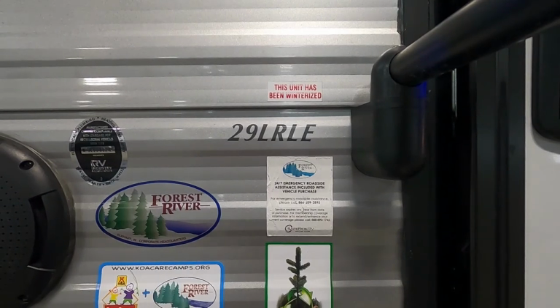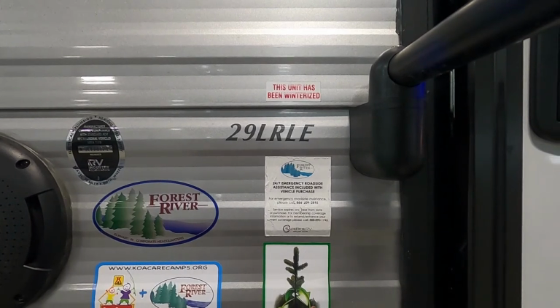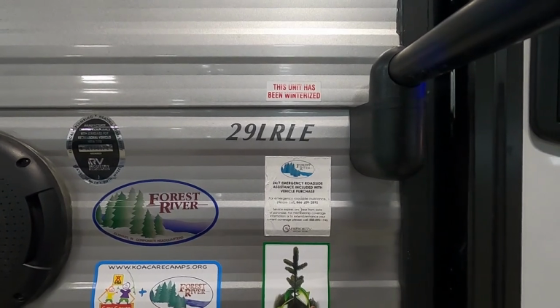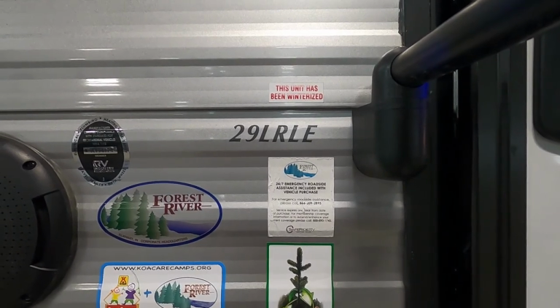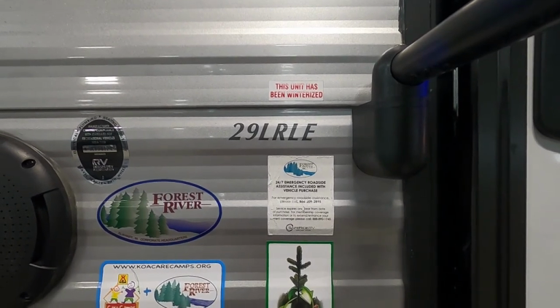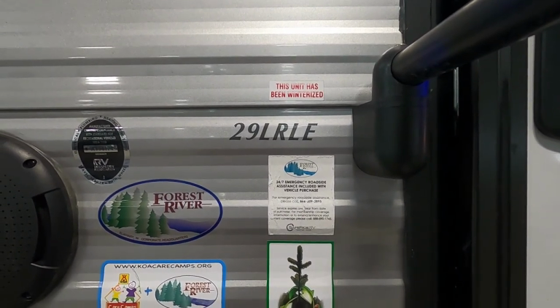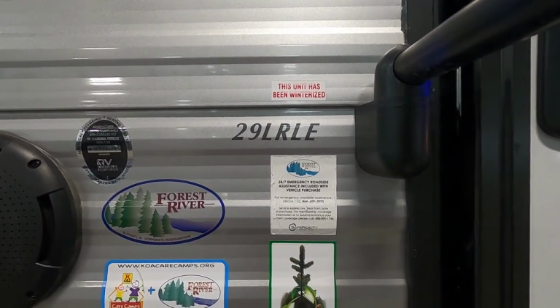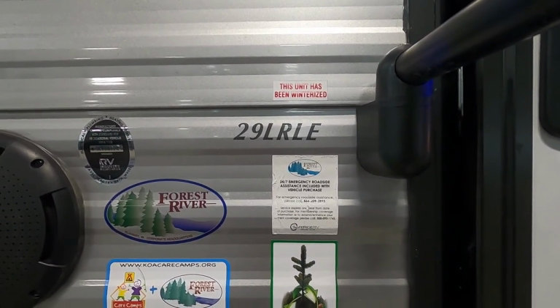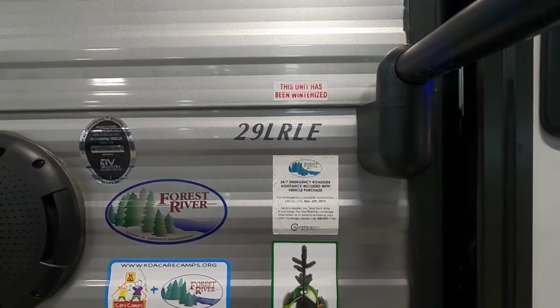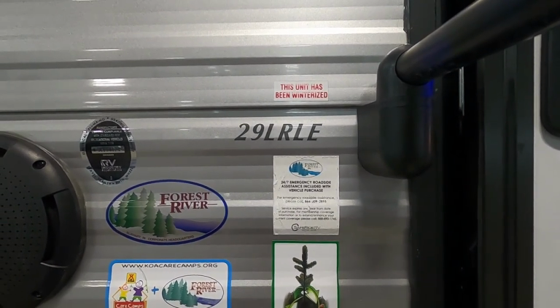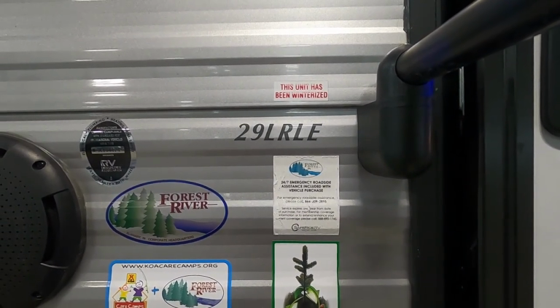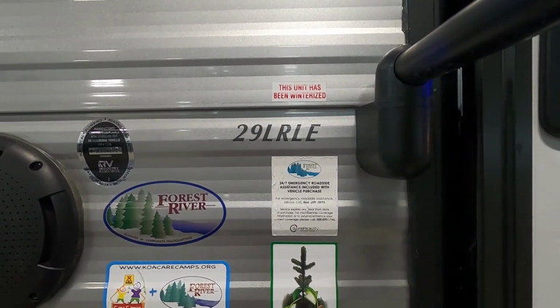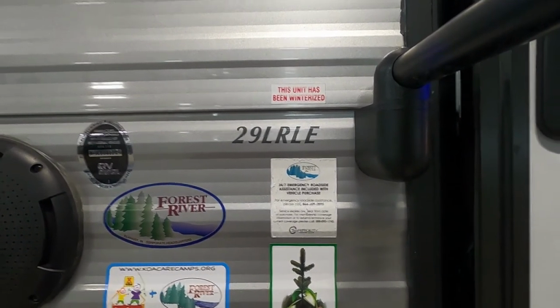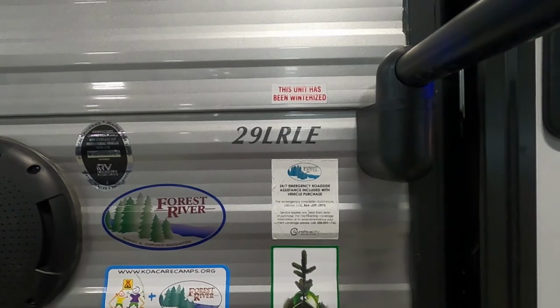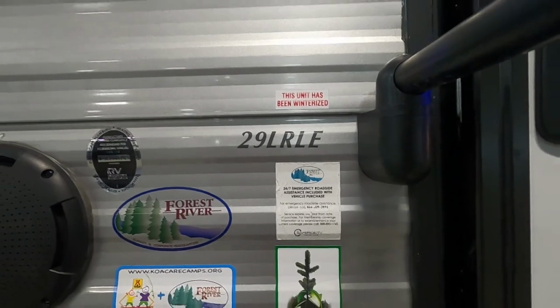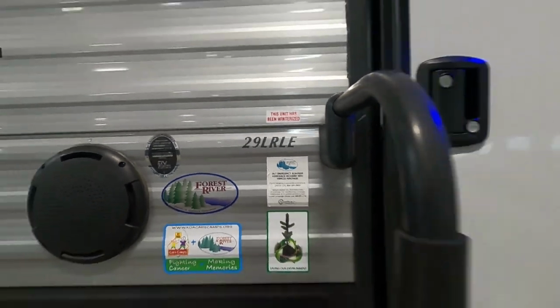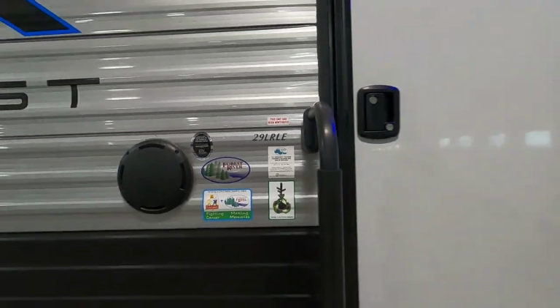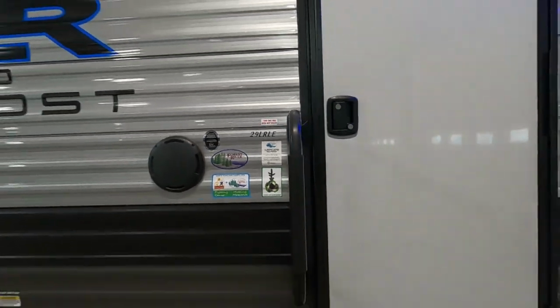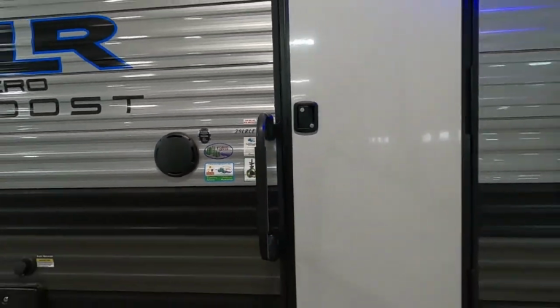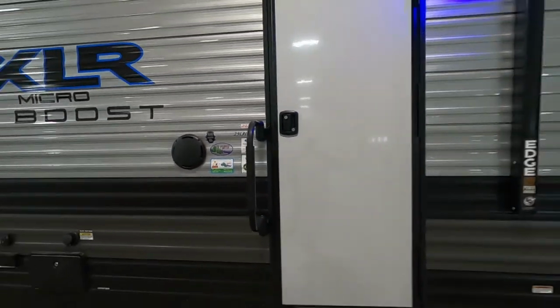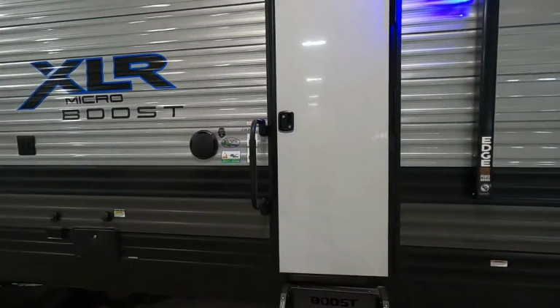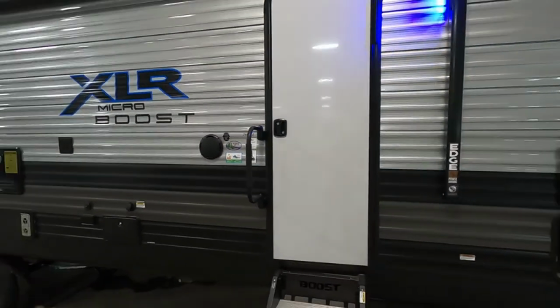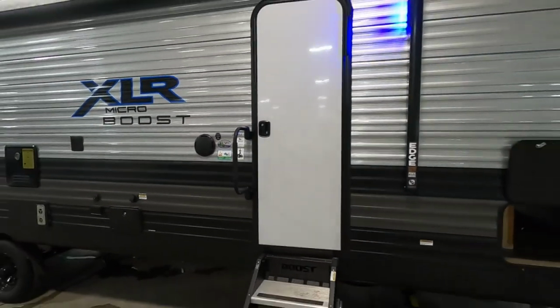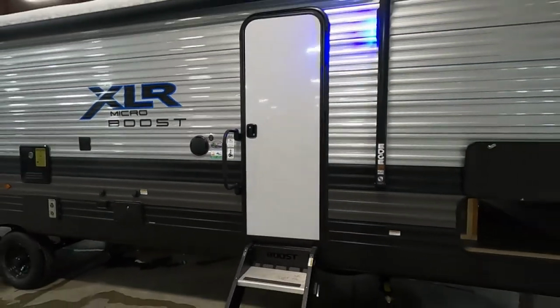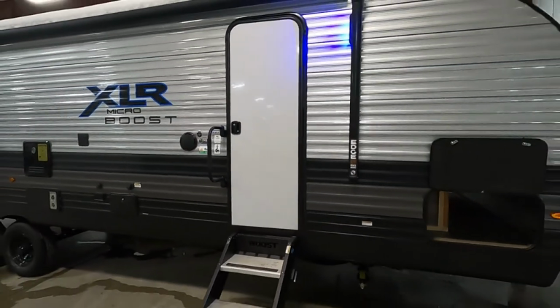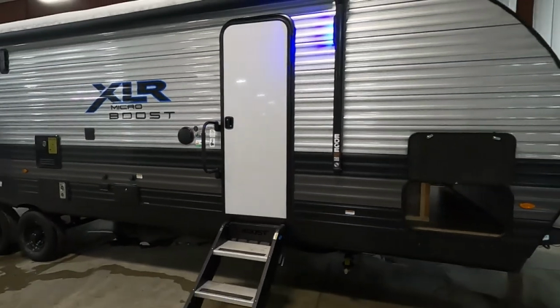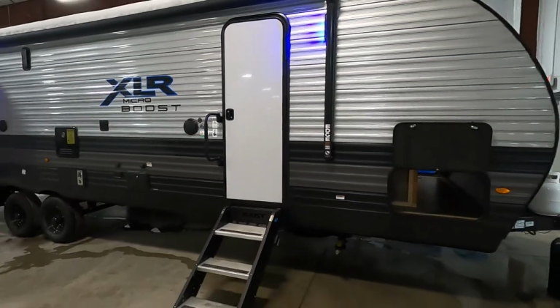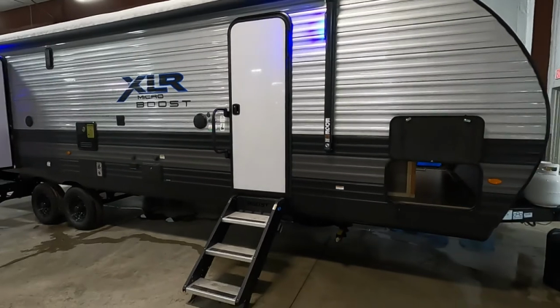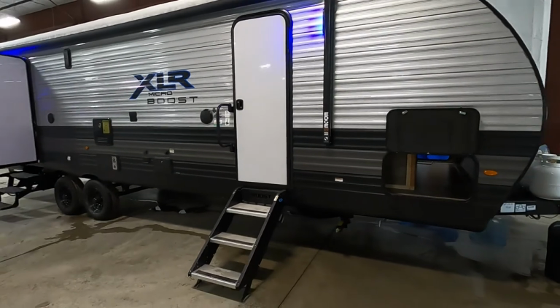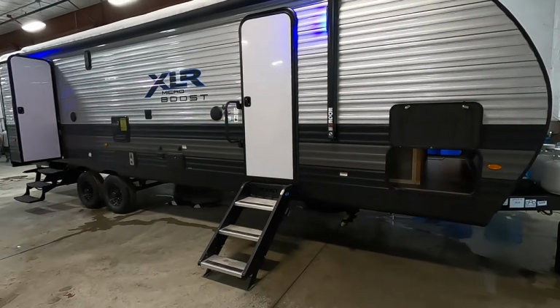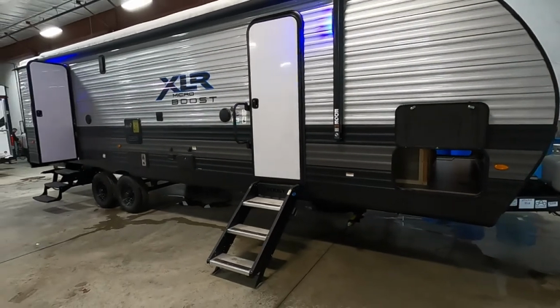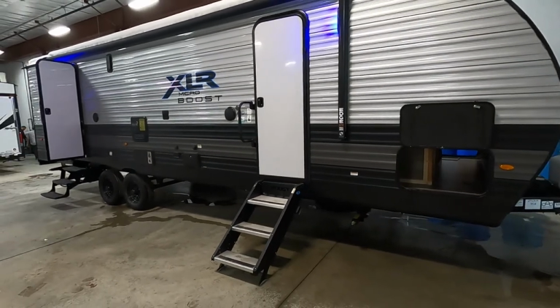Hello, this is Mike with Trayvins RV Center here to congratulate you on your purchase of your XLR Micro Boost 29 LRLE toy hauler travel trailer. I'm gonna walk you around it and show you how to use a few things.